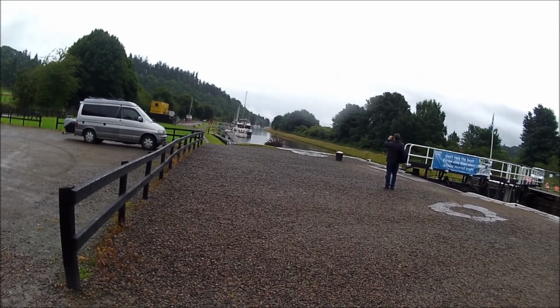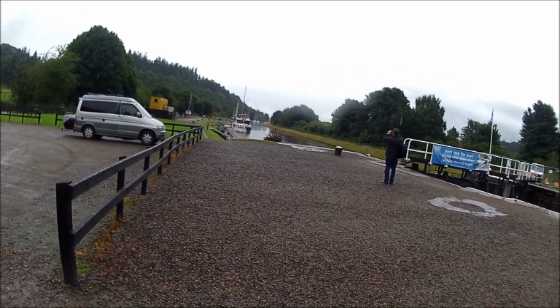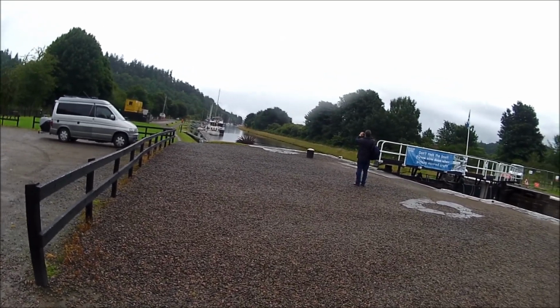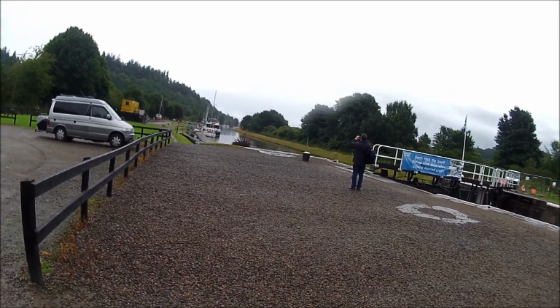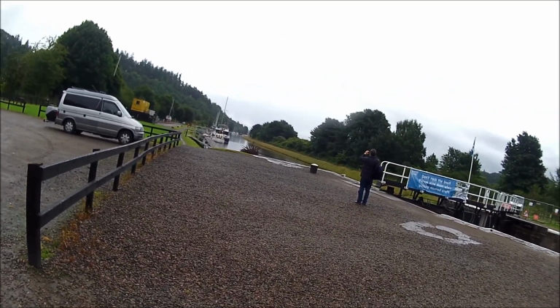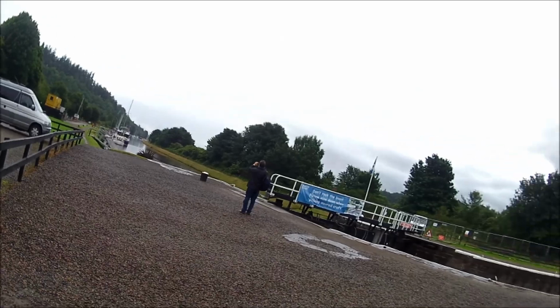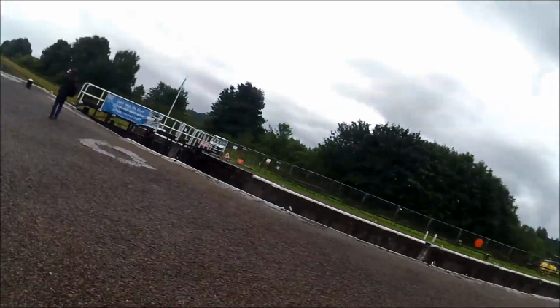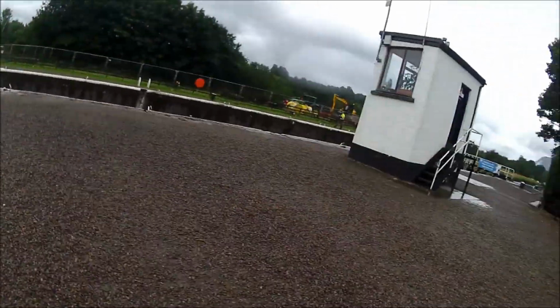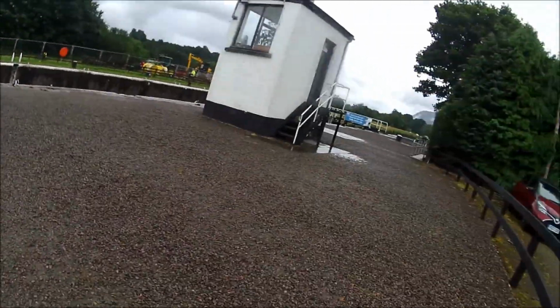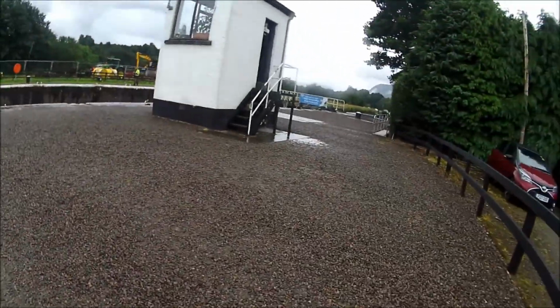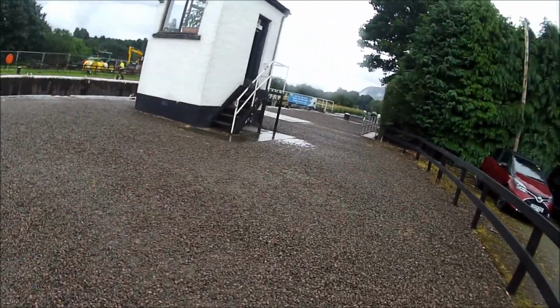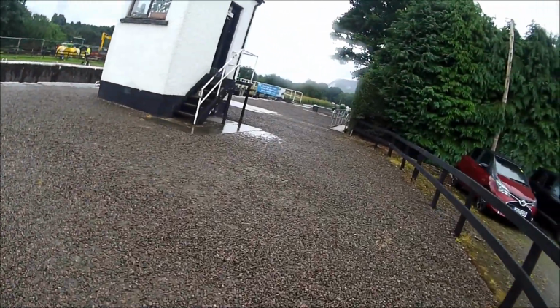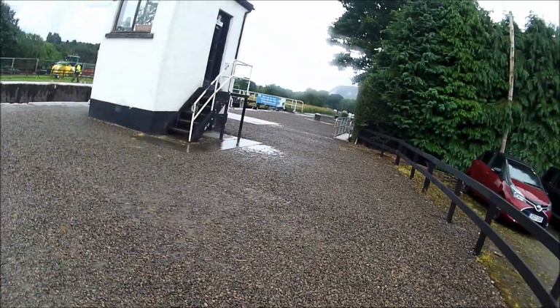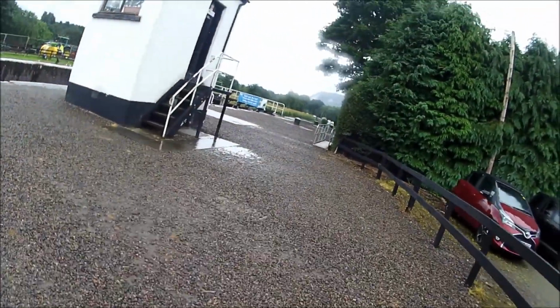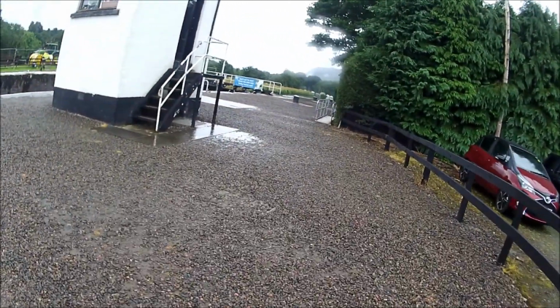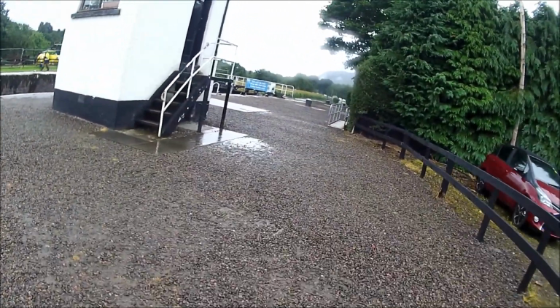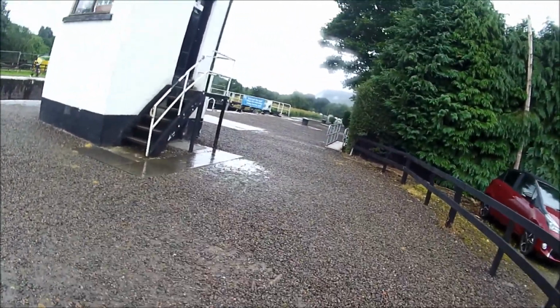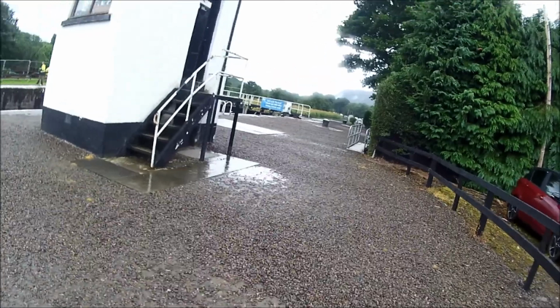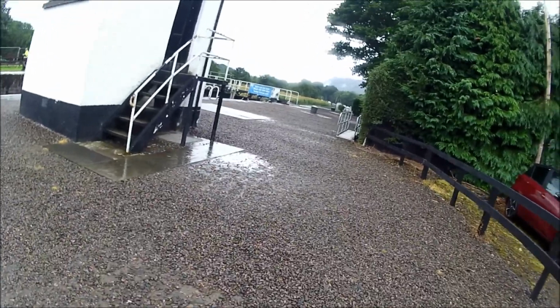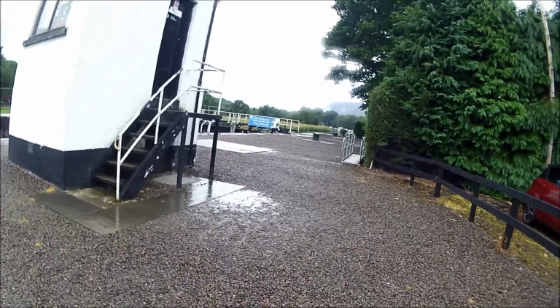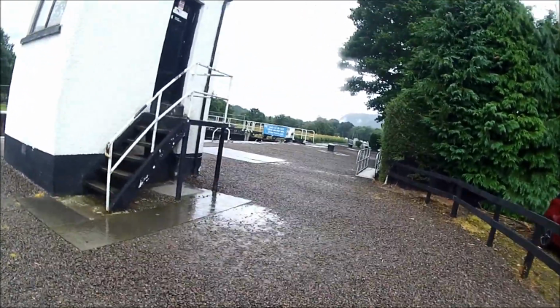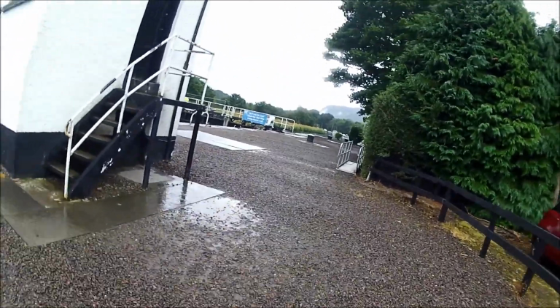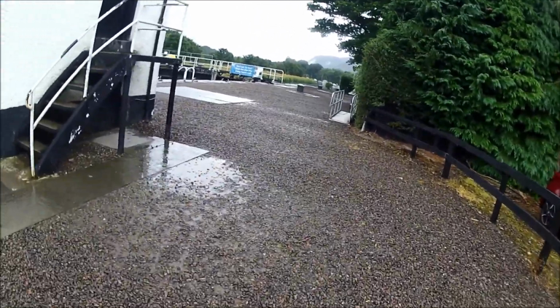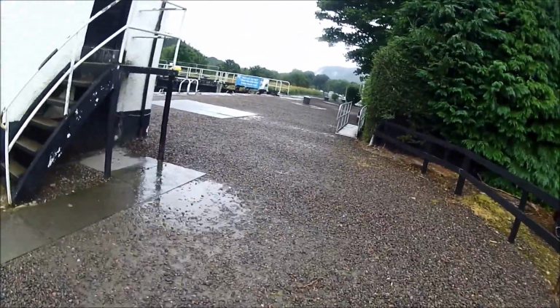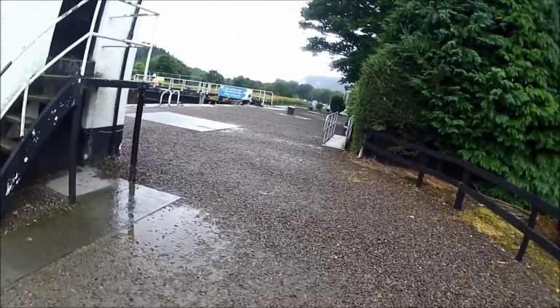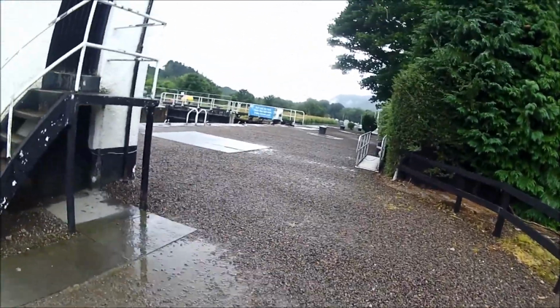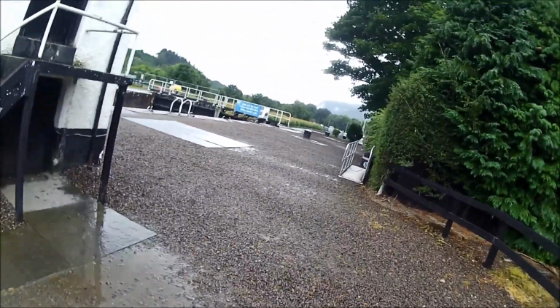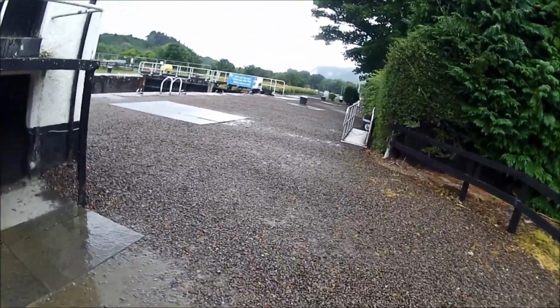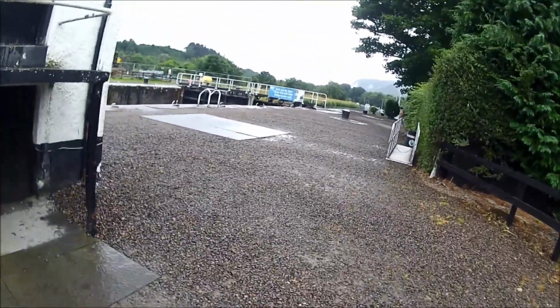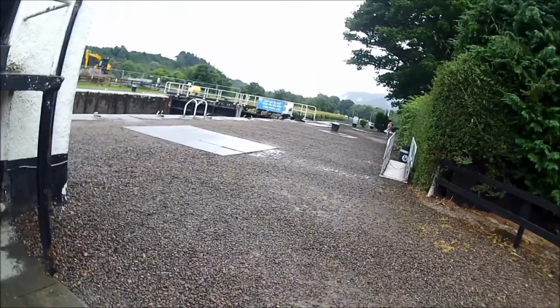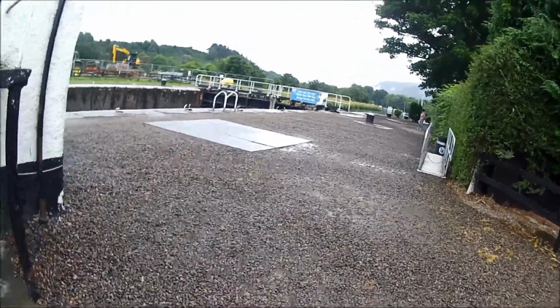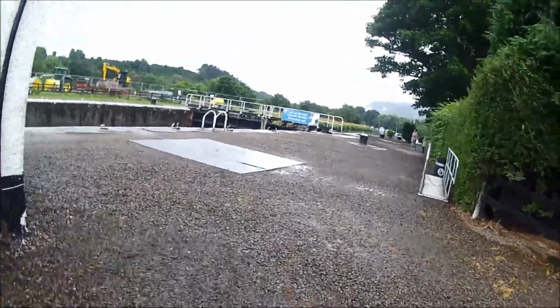Up the usual ramps, going in the first direction, heading down to Fort William. That's the Lock Keeper's notch.